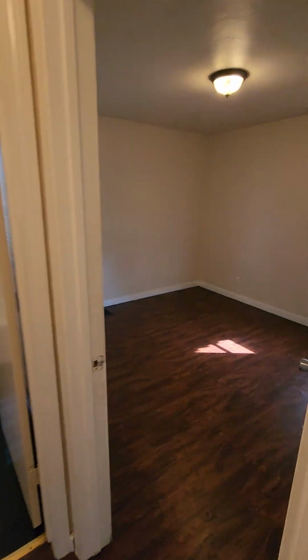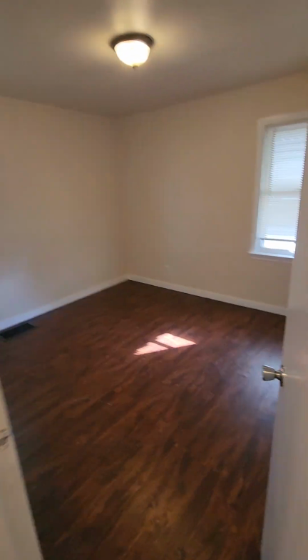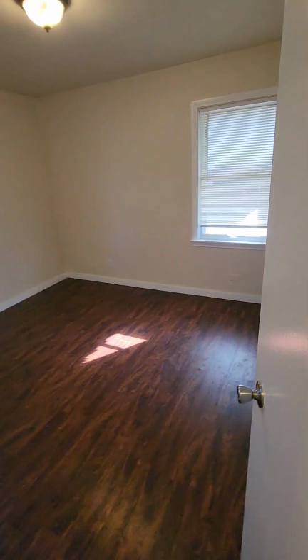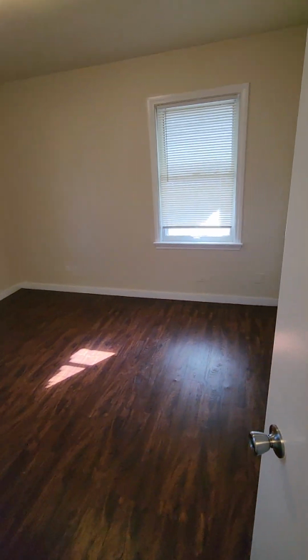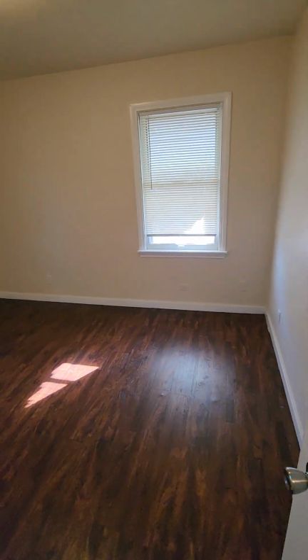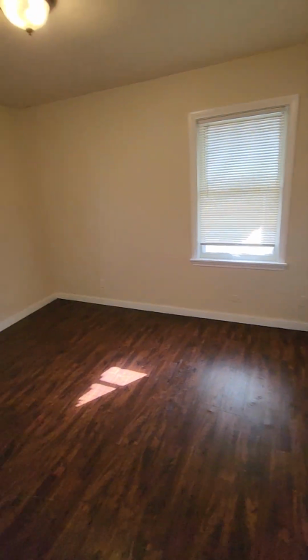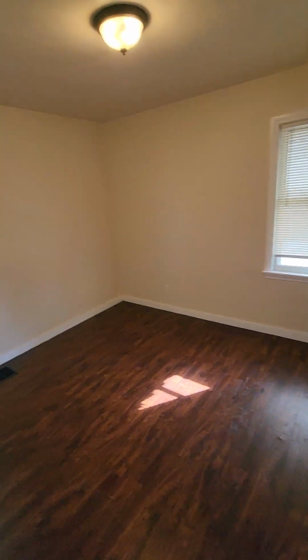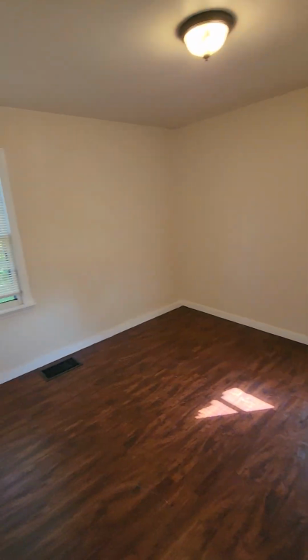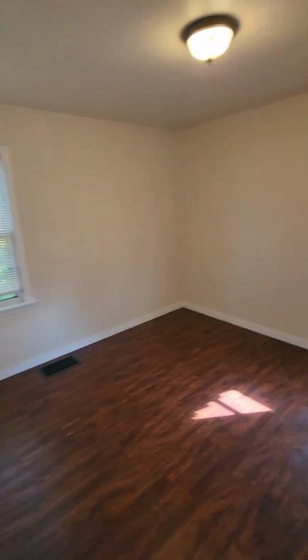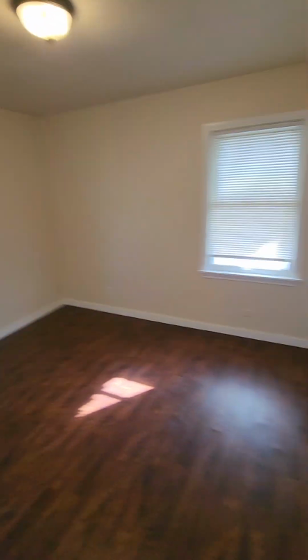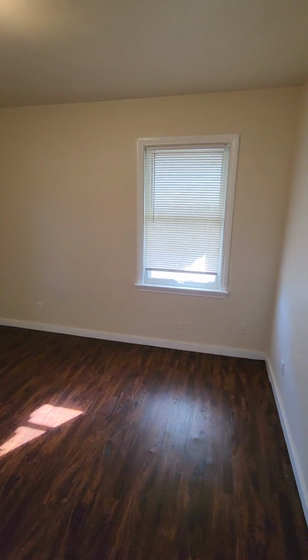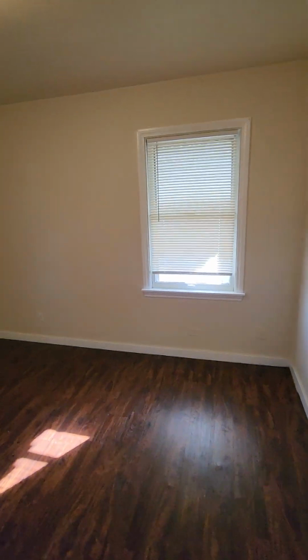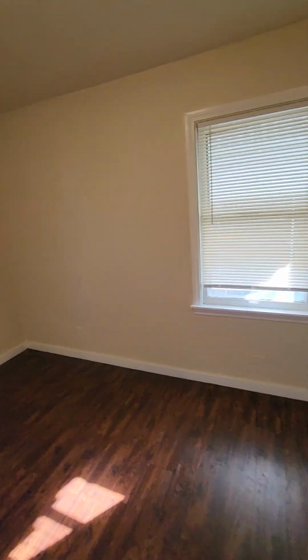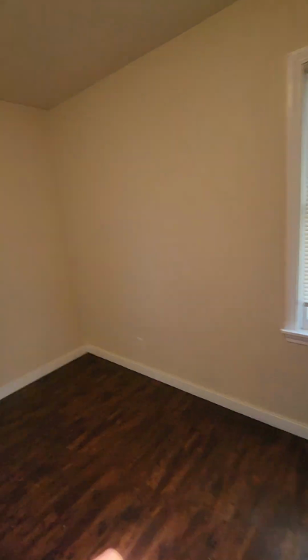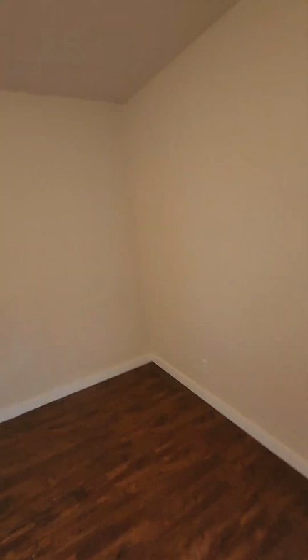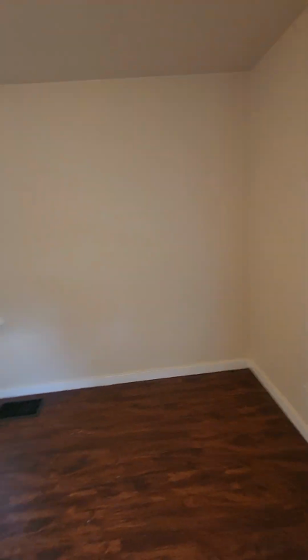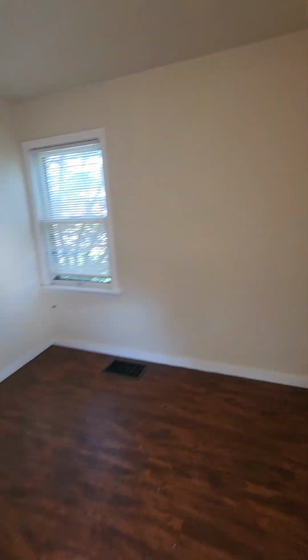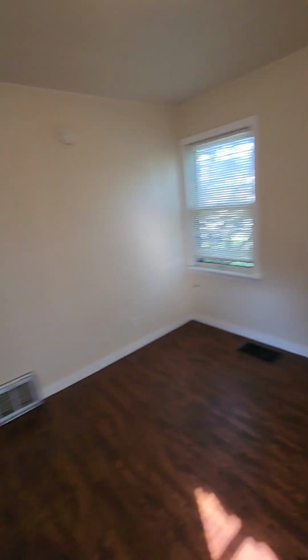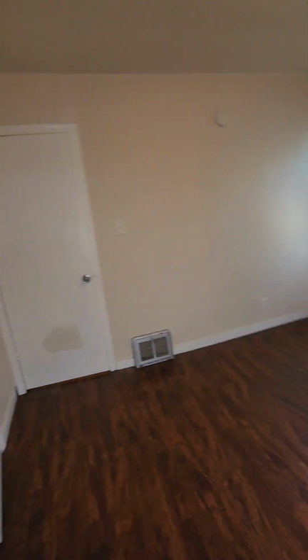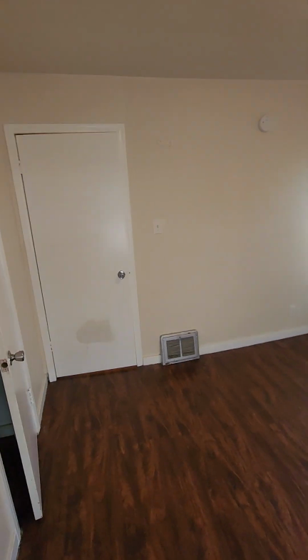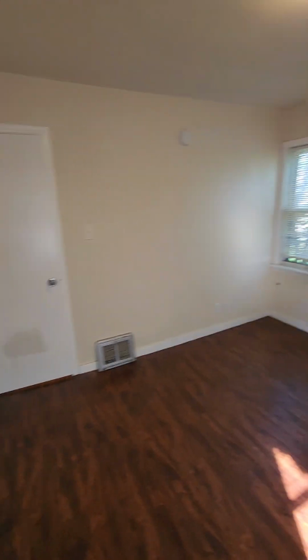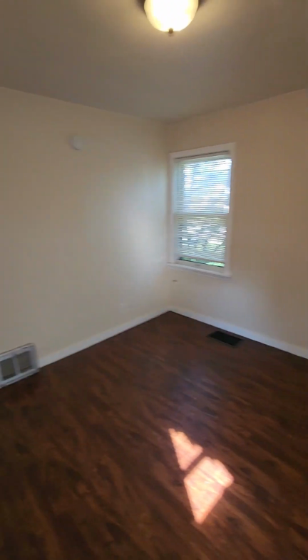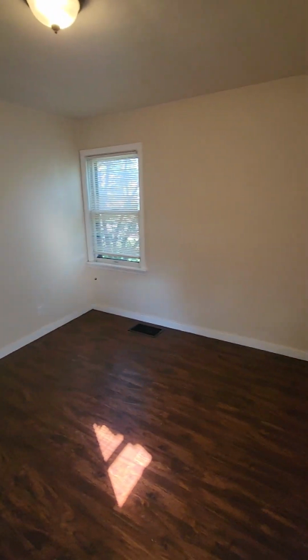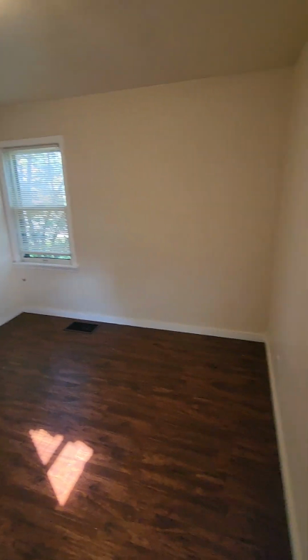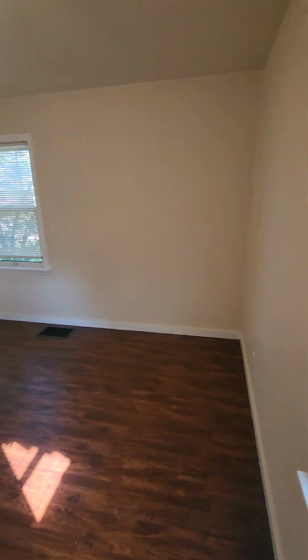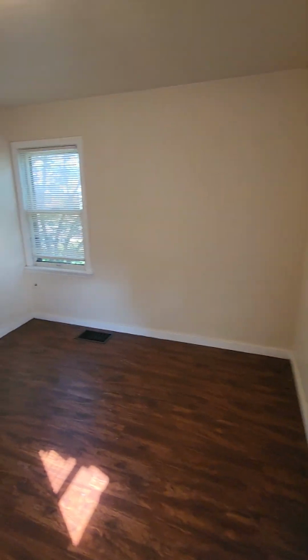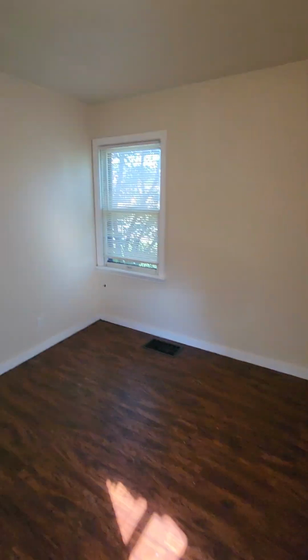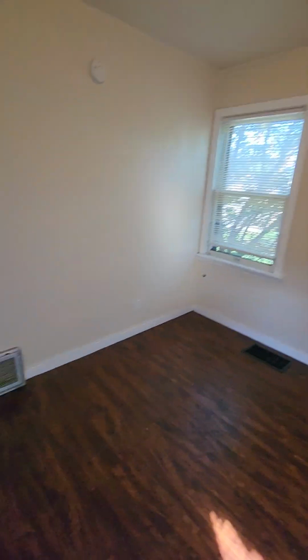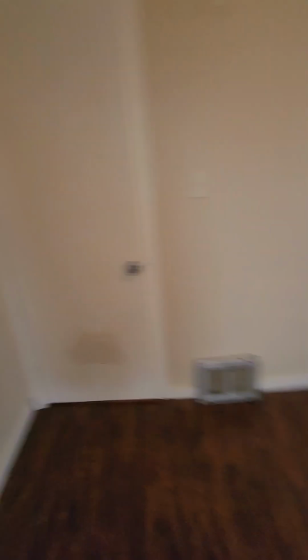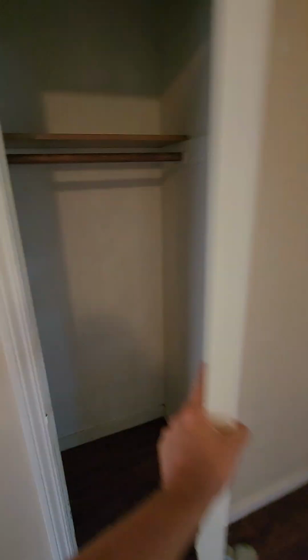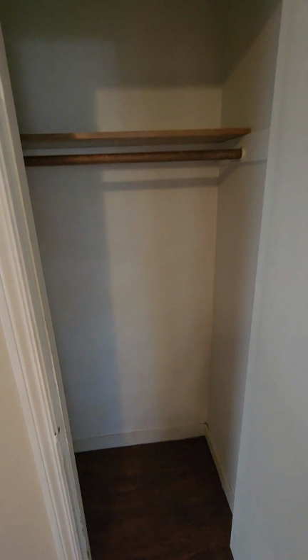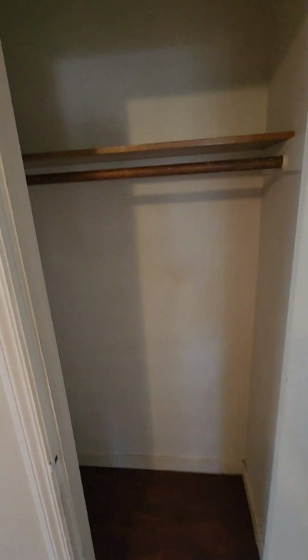And now our second bedroom — this one's a little bit wider than the first. This is our second bedroom closet space.